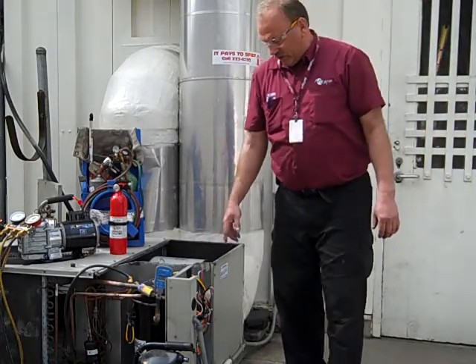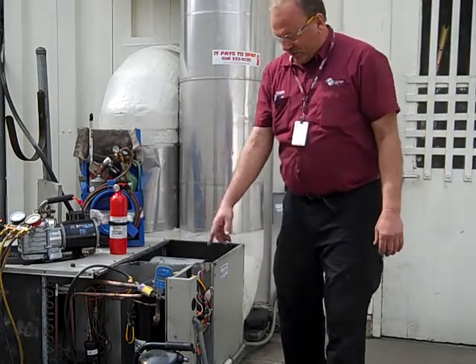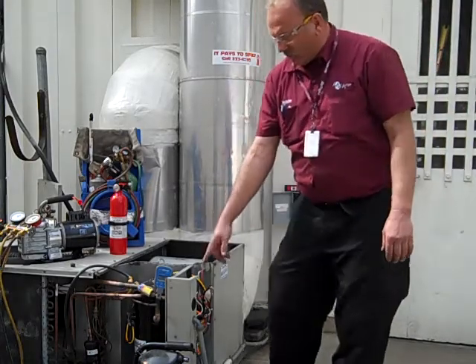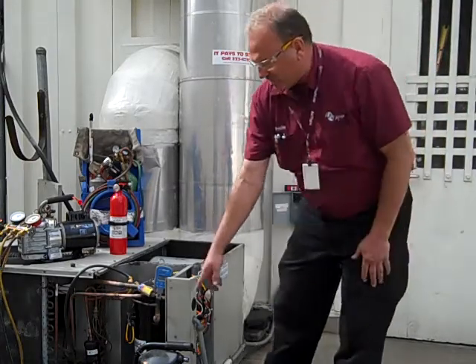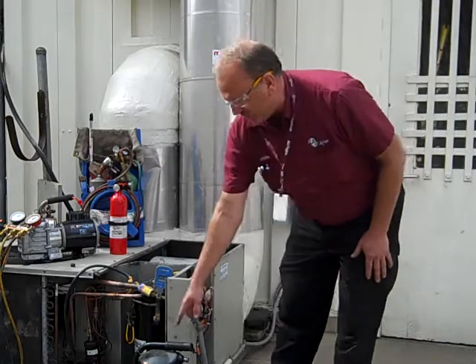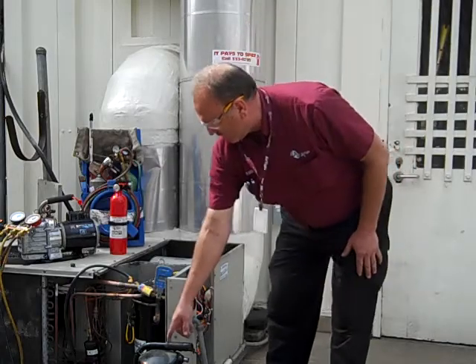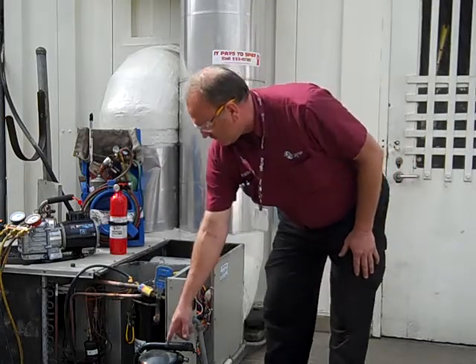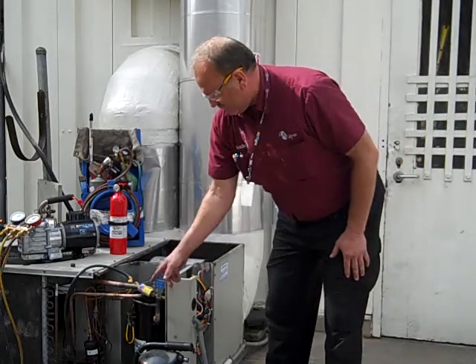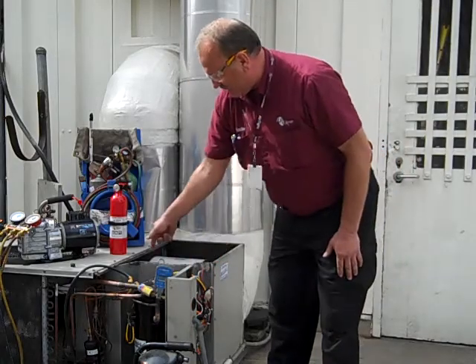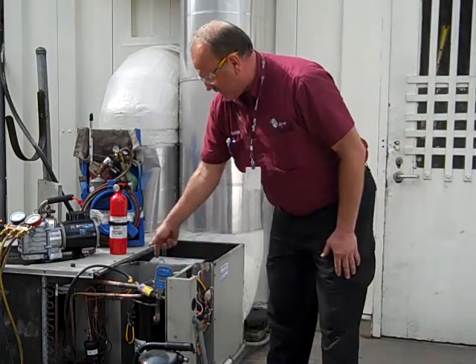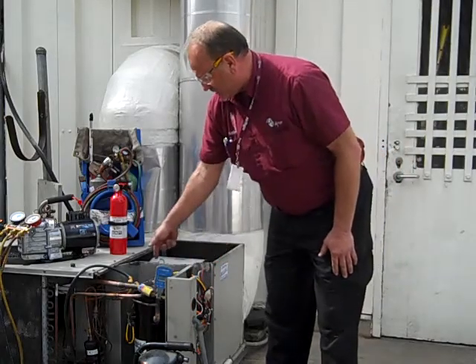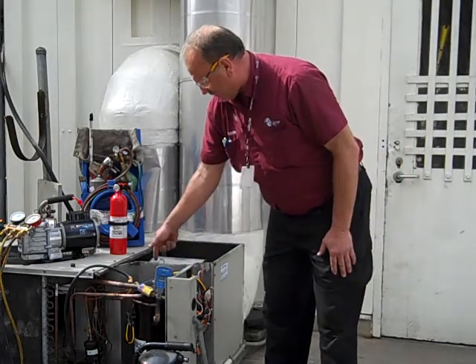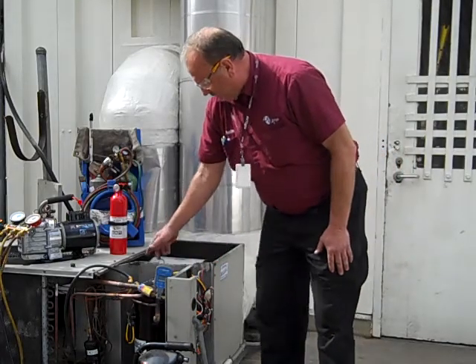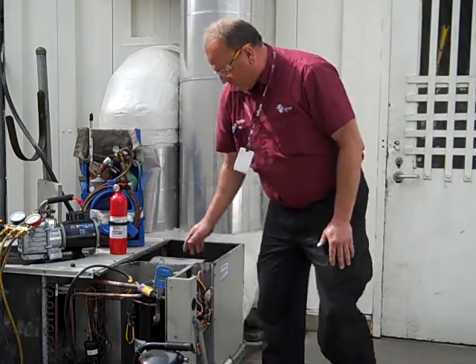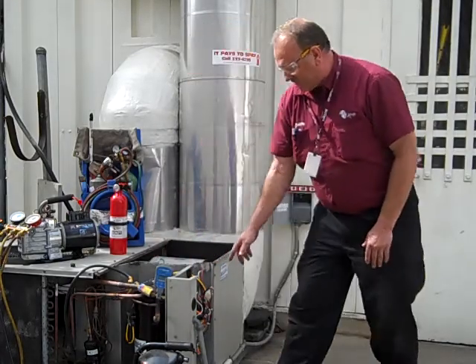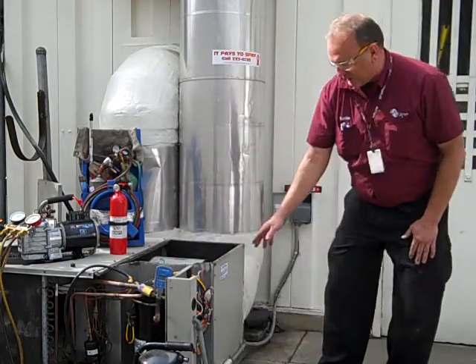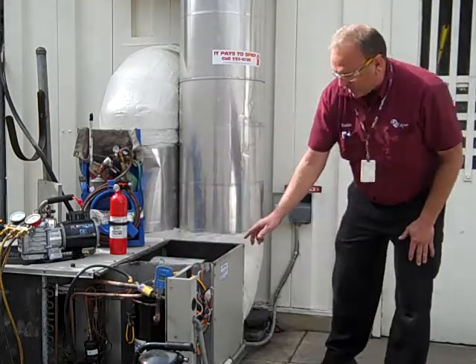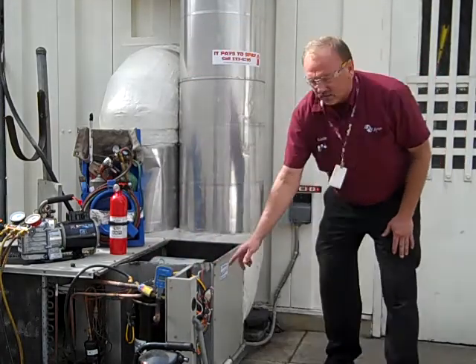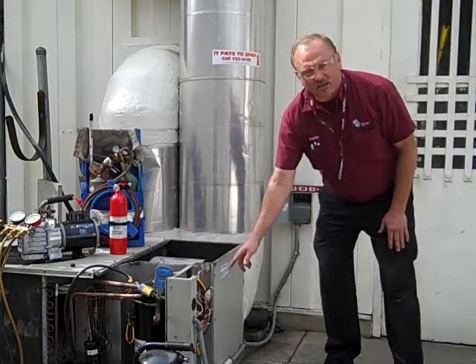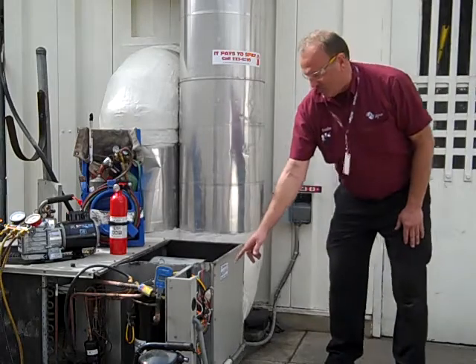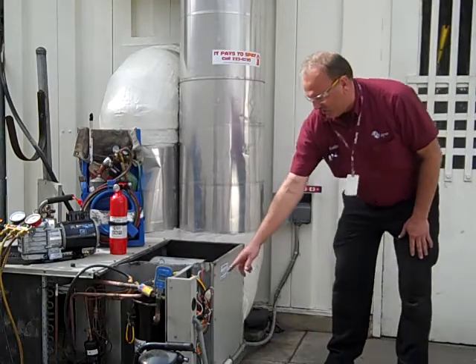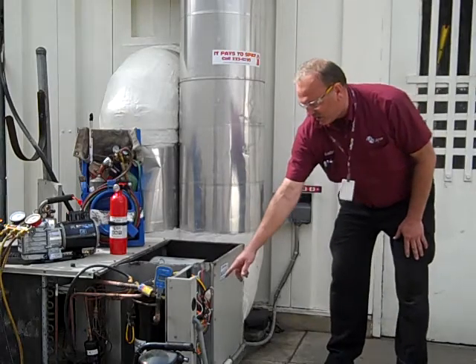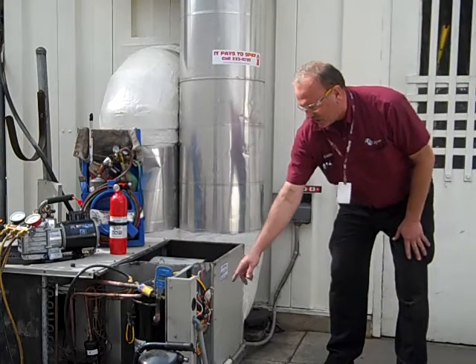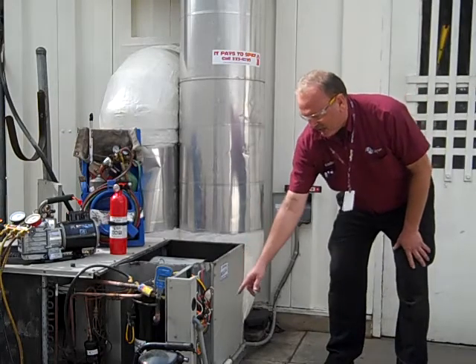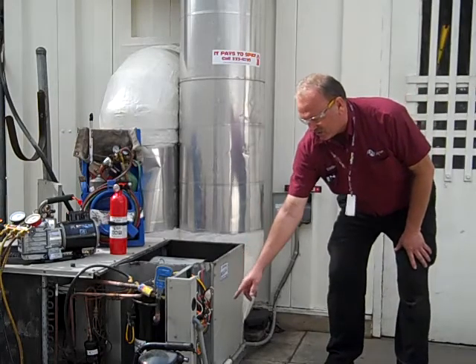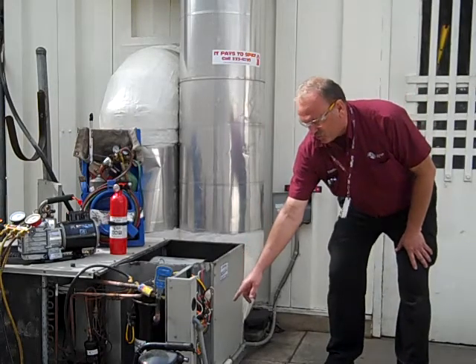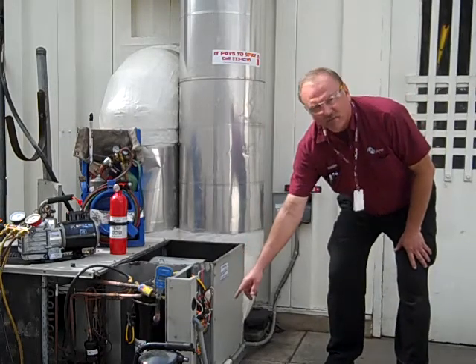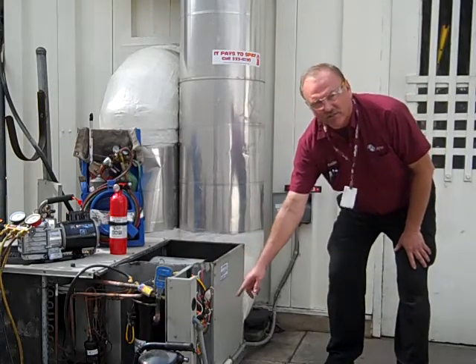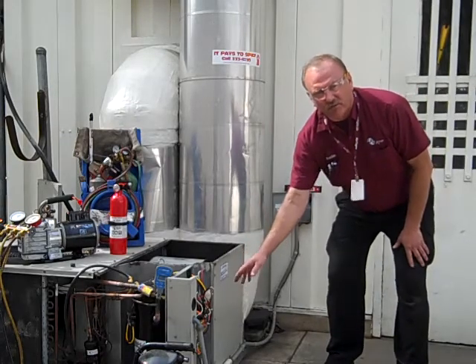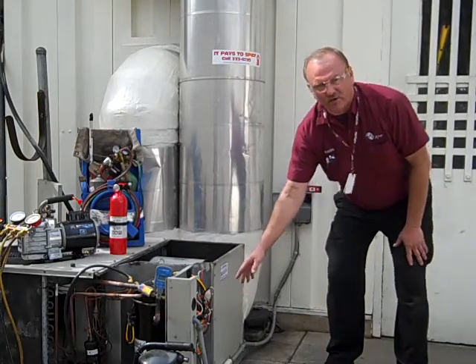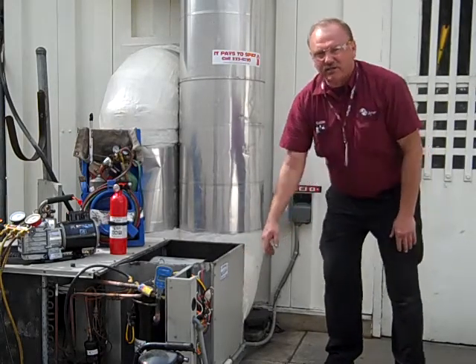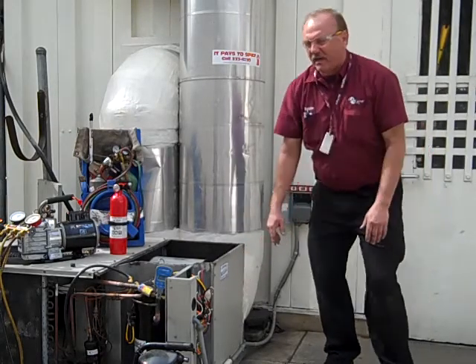Here you can see the old compressor that we removed earlier and the new one that has been installed. Over here we've disconnected the old contactor and installed a new contactor, as well as a new run capacitor for the compressor and the condenser fan.